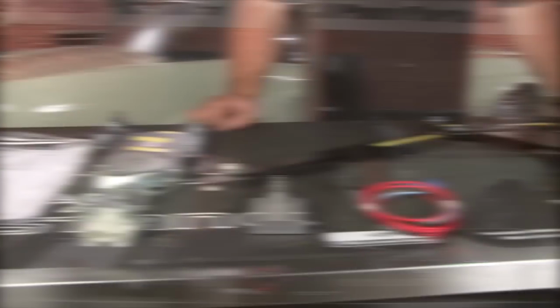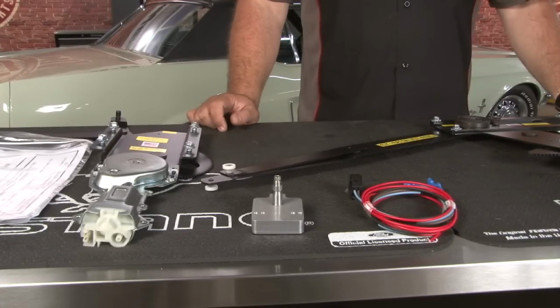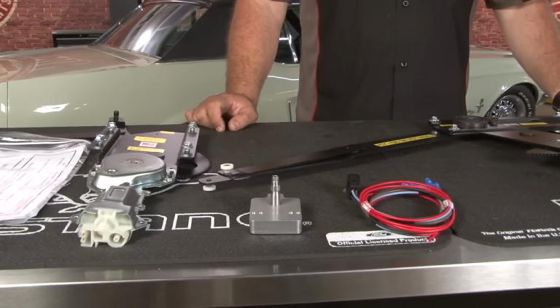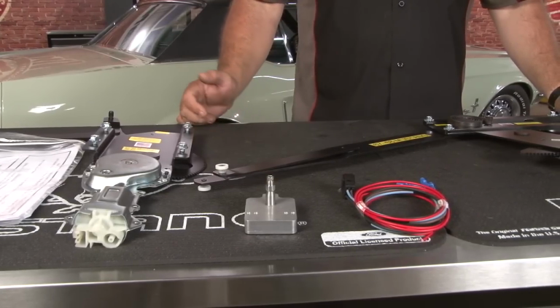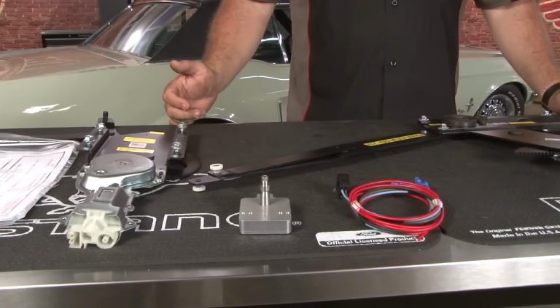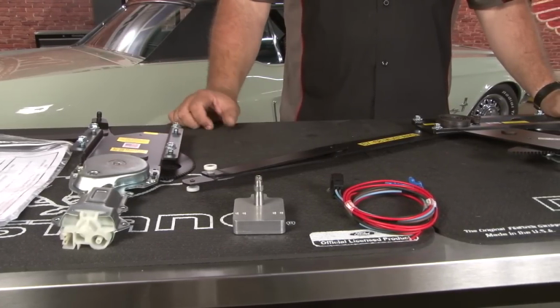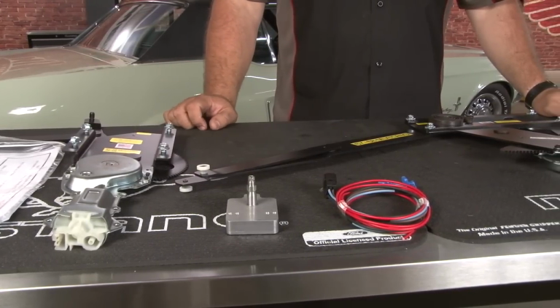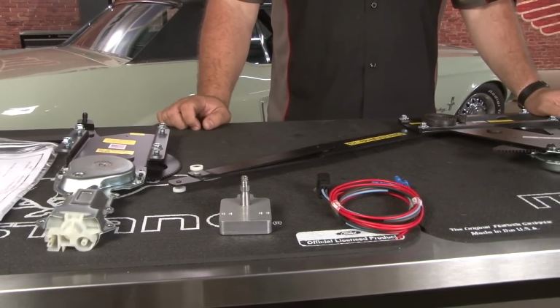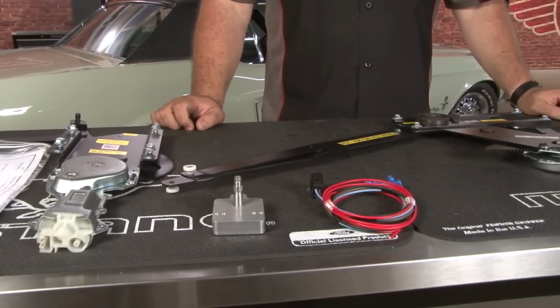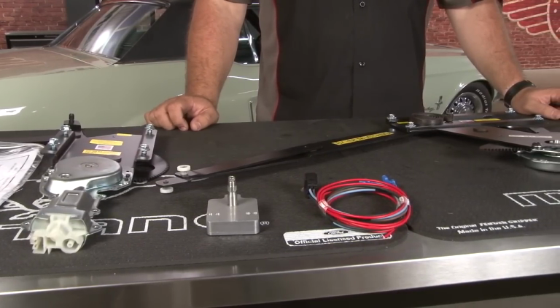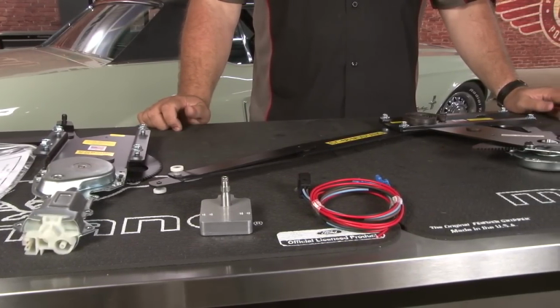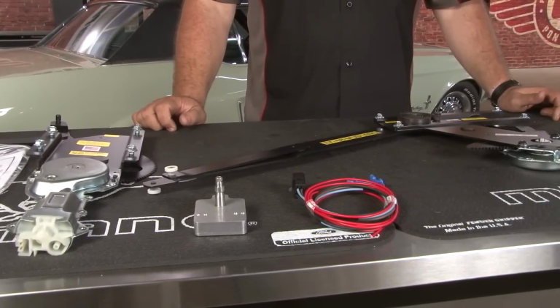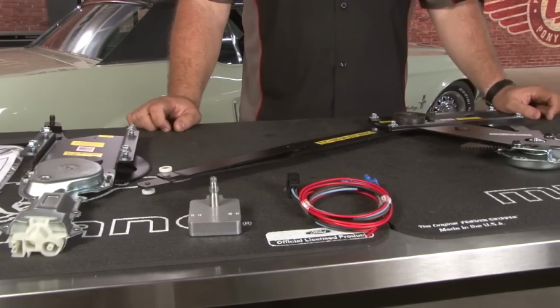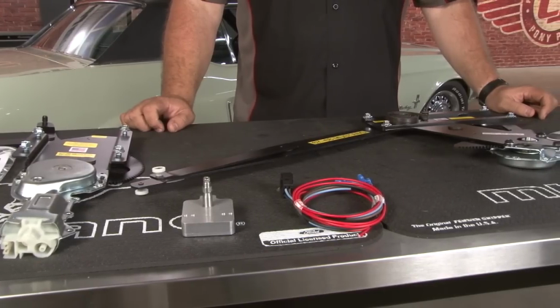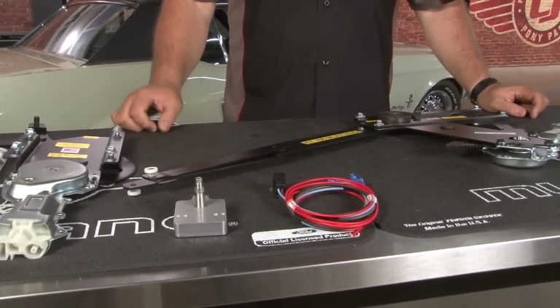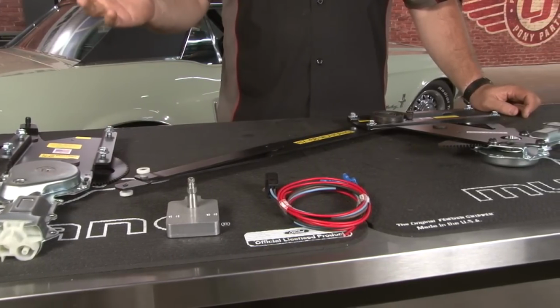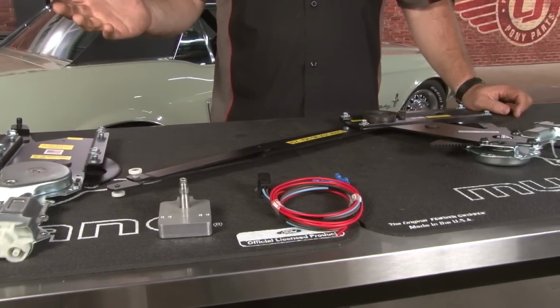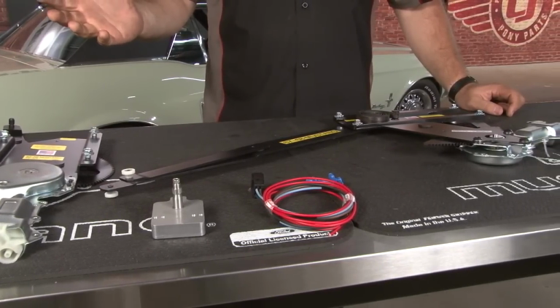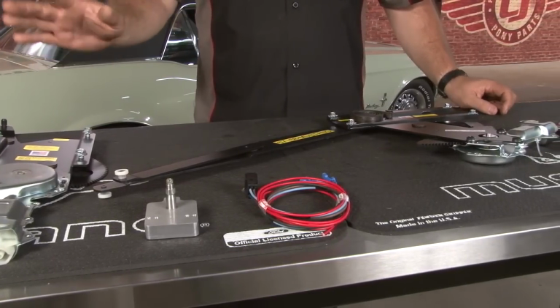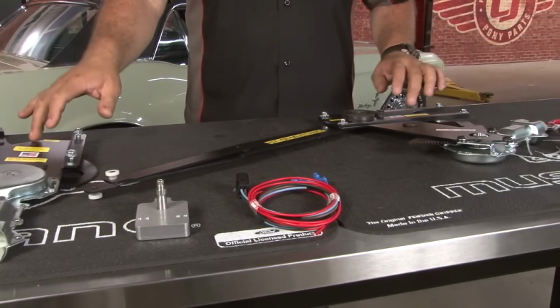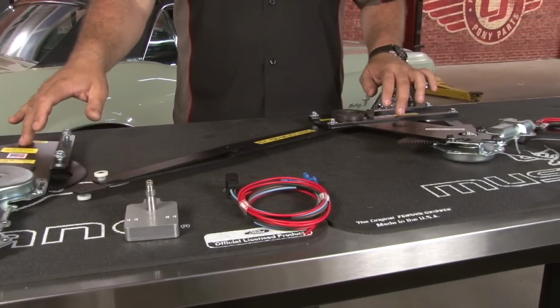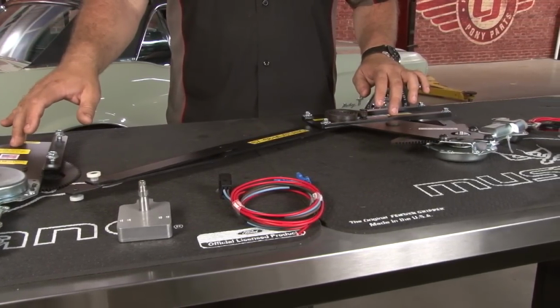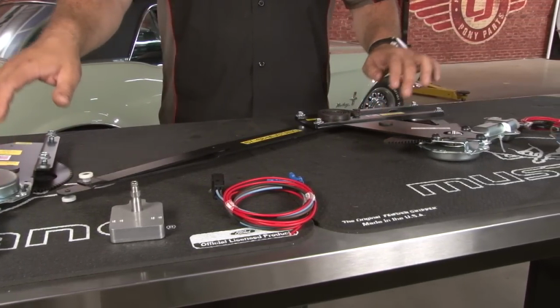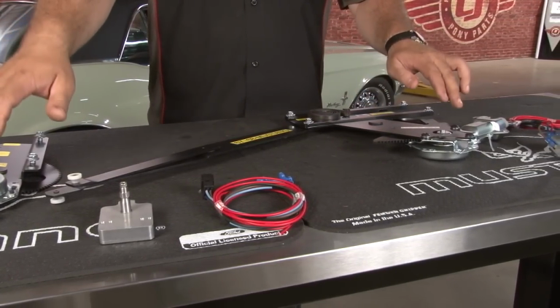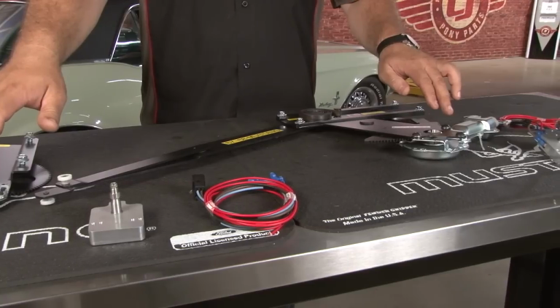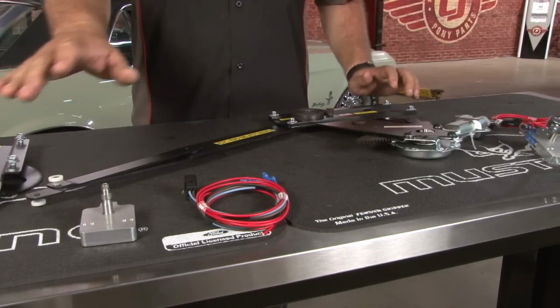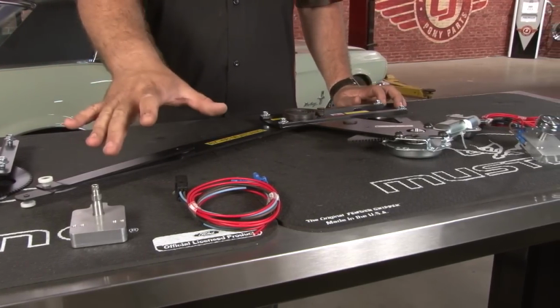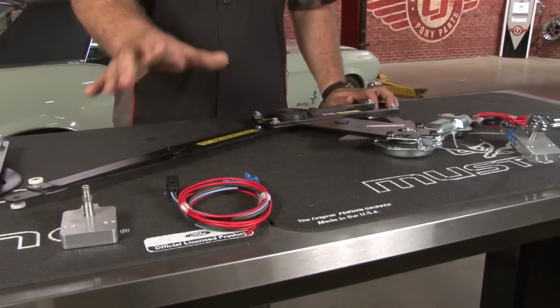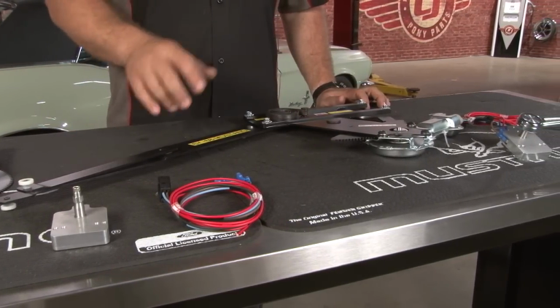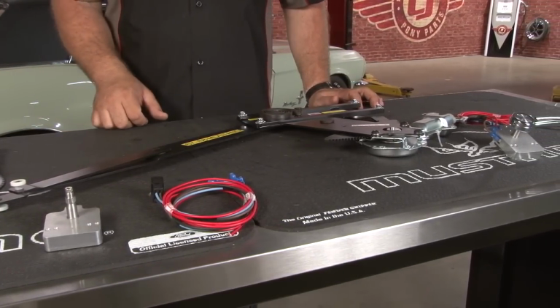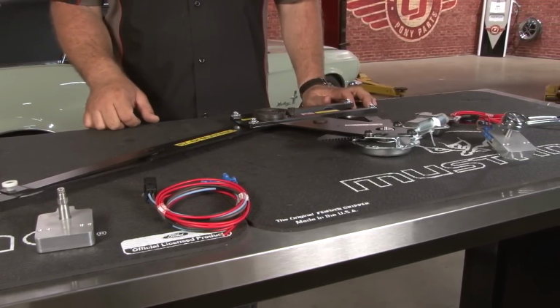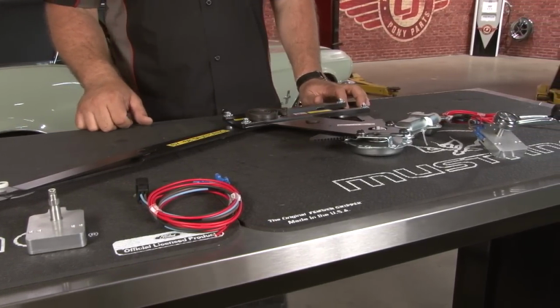These power window kits are available for all 1964 through 1973 coupe, convertible, as well as fastback Mustangs. They include detailed instructions, new regulators and scissors, power motors, switch assemblies, as well as all necessary wiring.